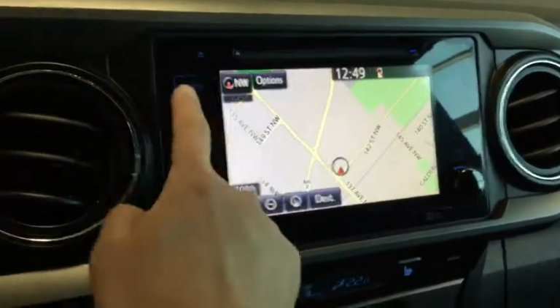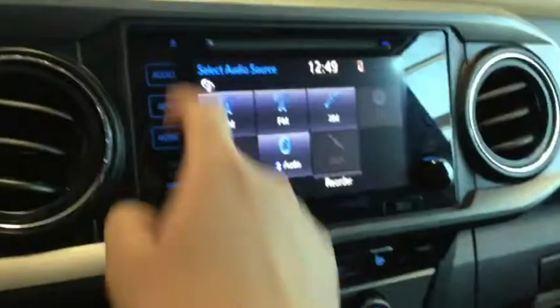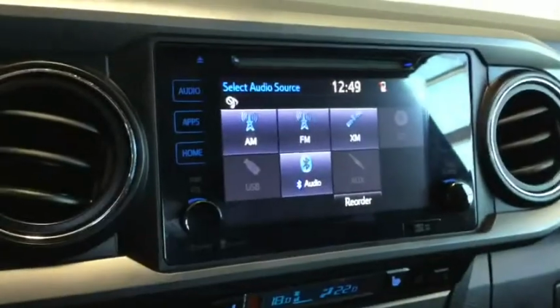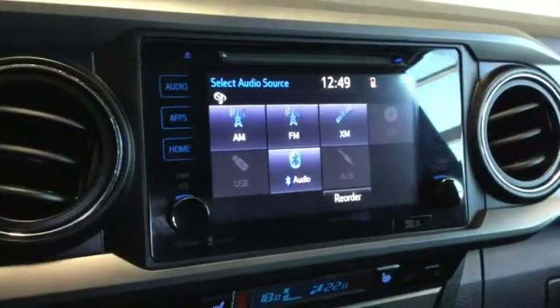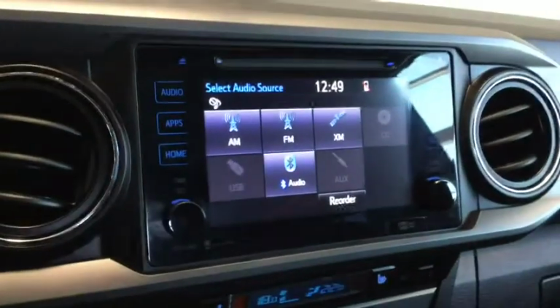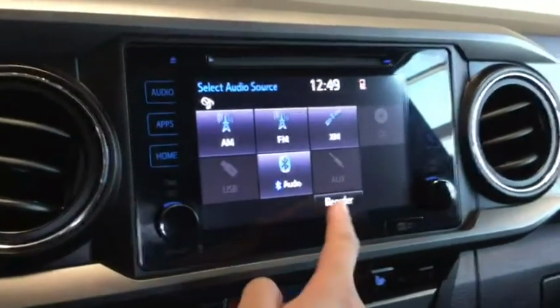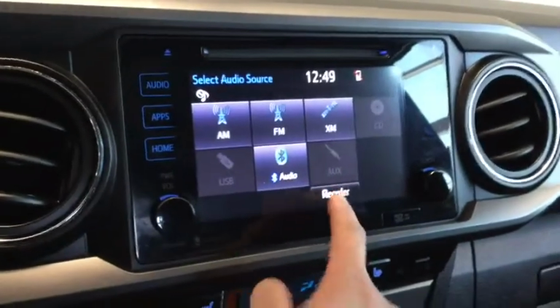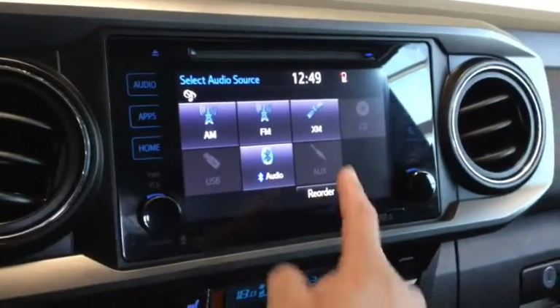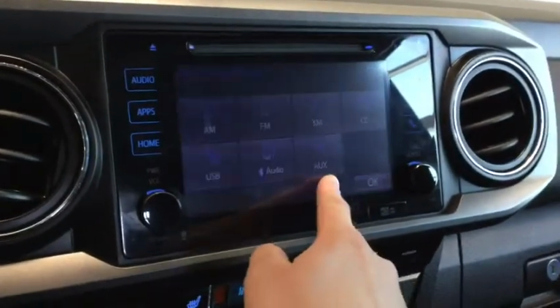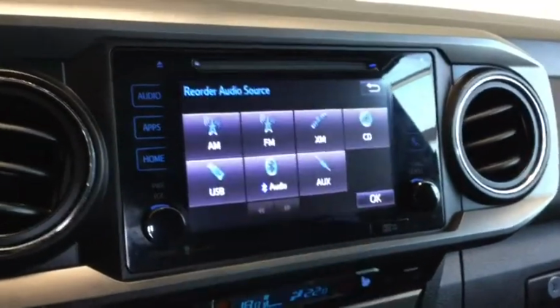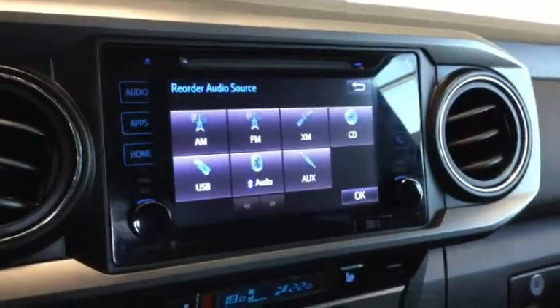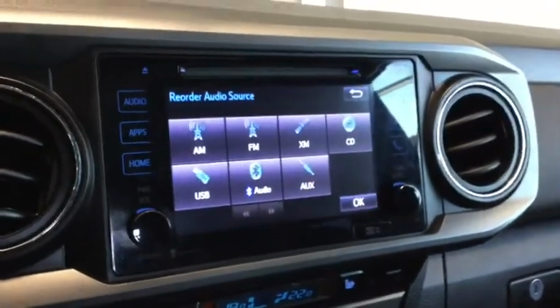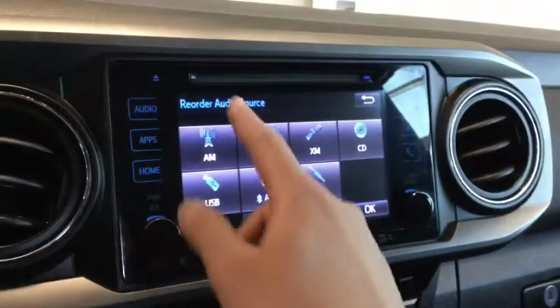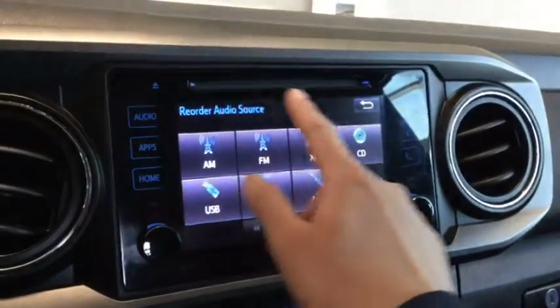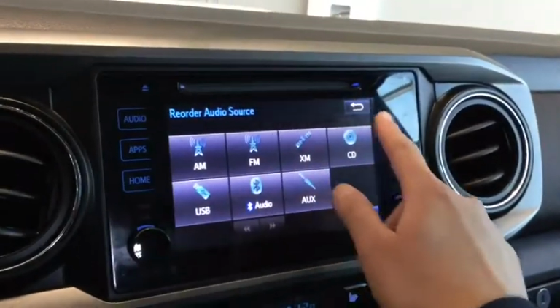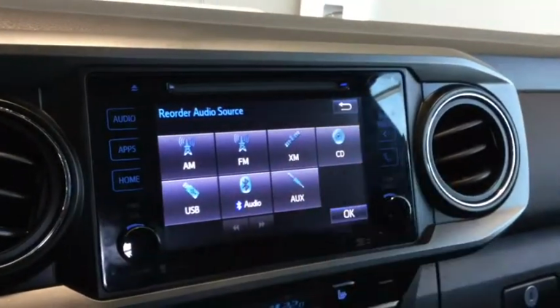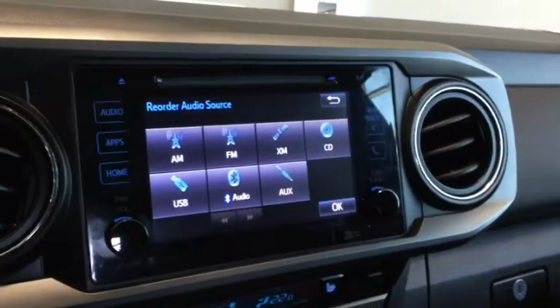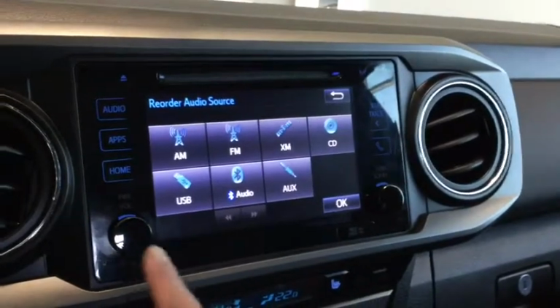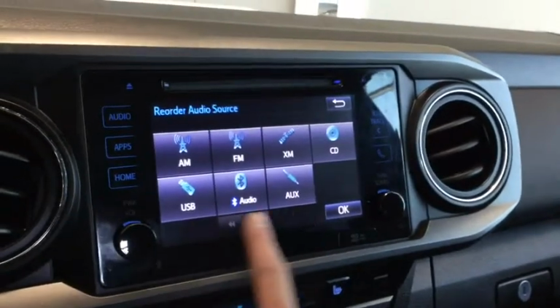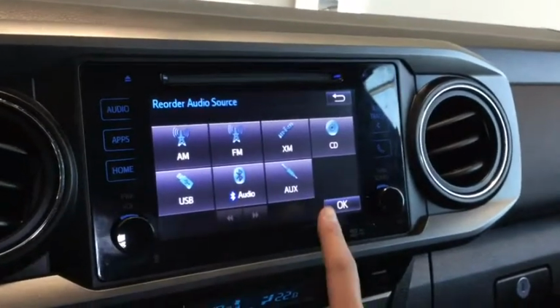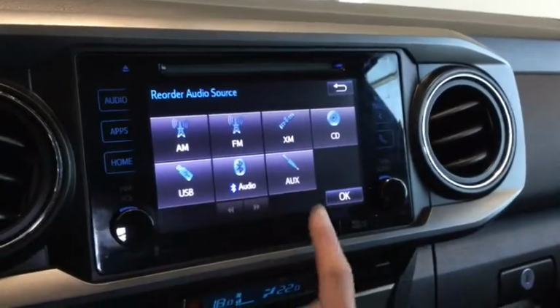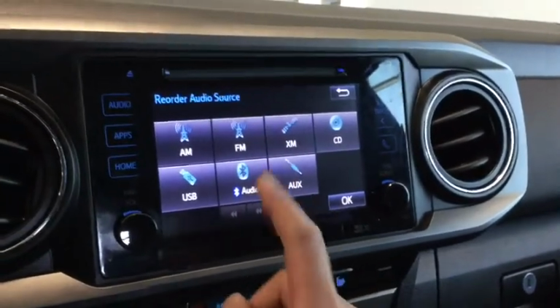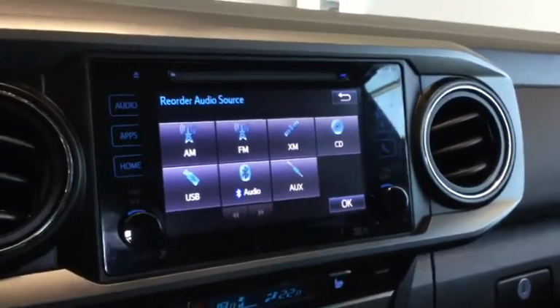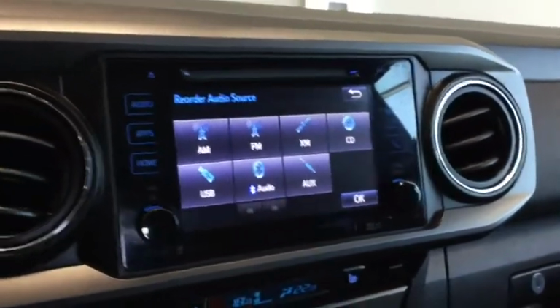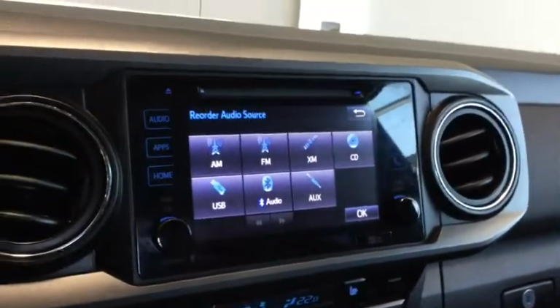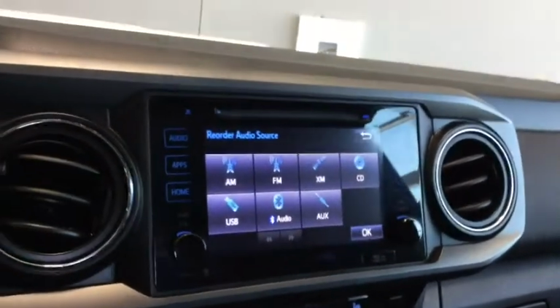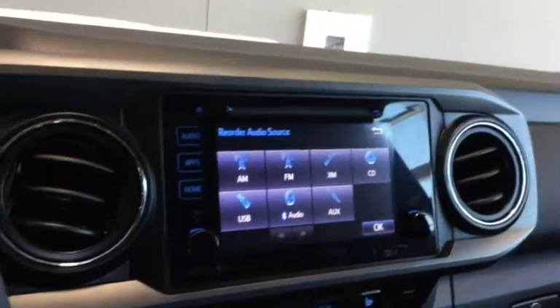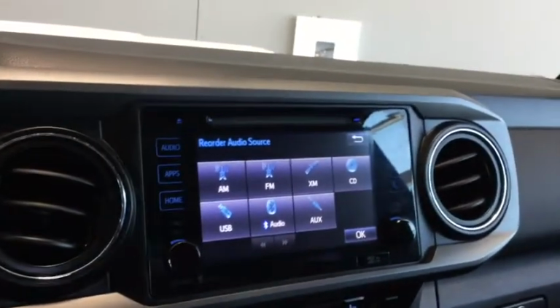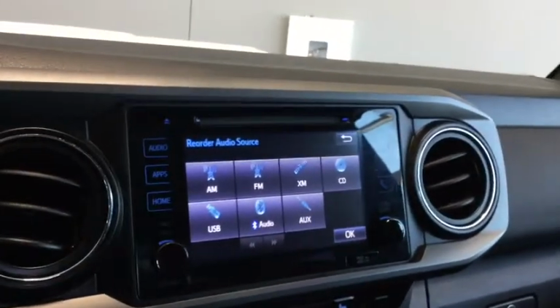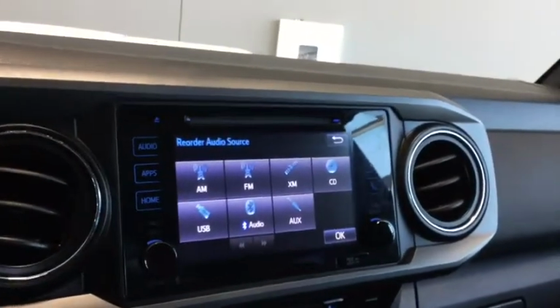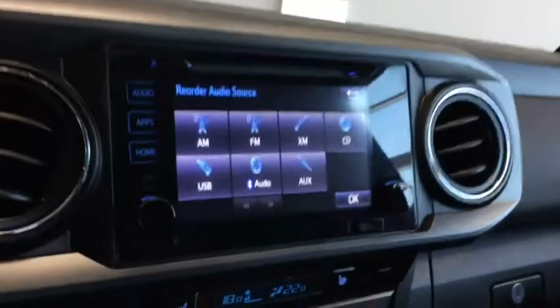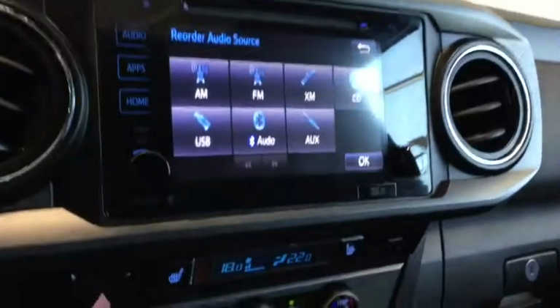Opening up your audio system, you have your AM/FM radio as well as your Sirius XM radio. You have your CD player on top with your USB auxiliary and Bluetooth audio, so you can bring your music wherever you go.